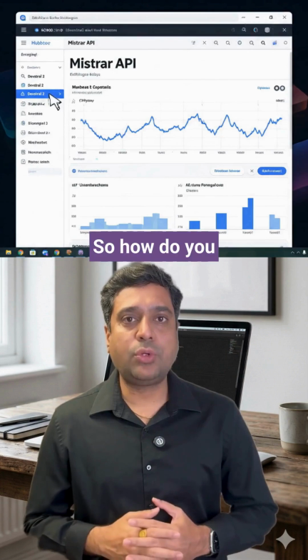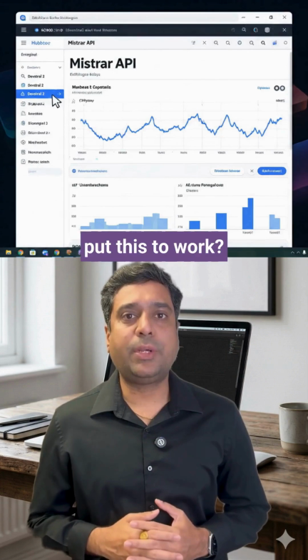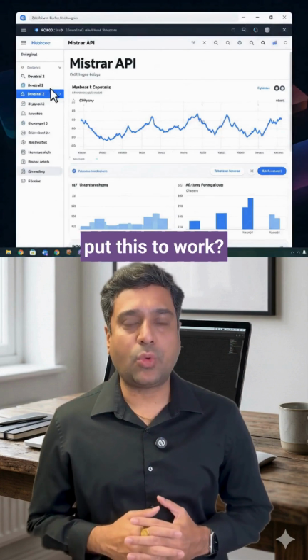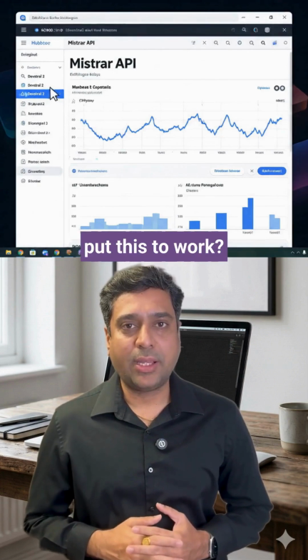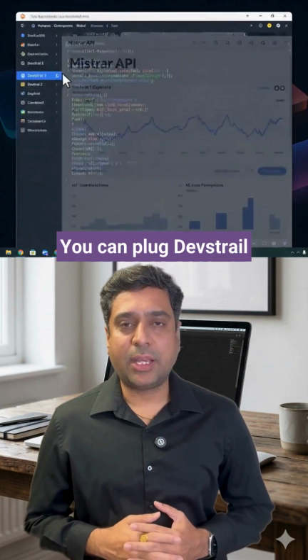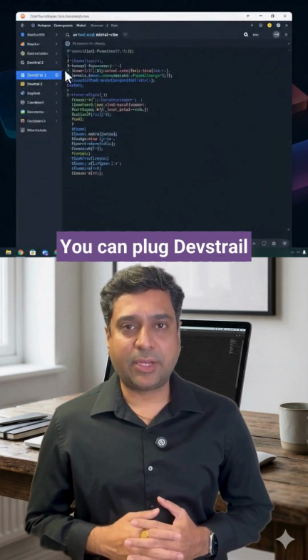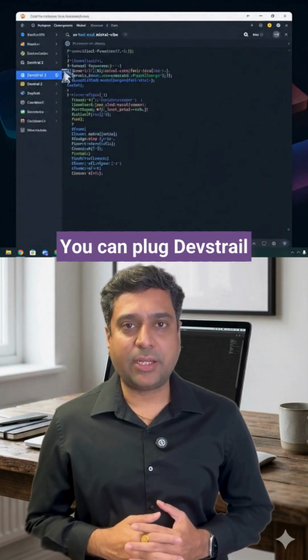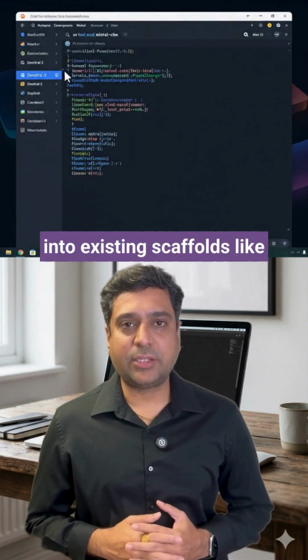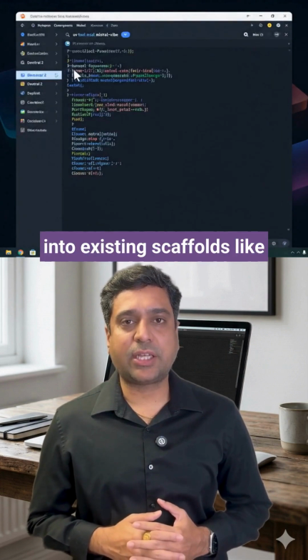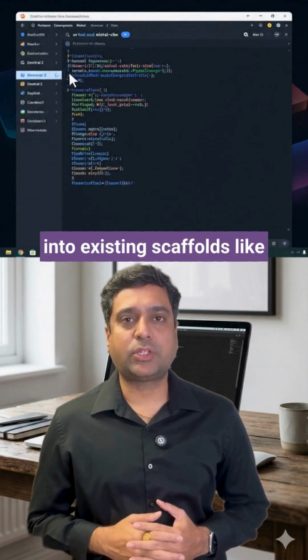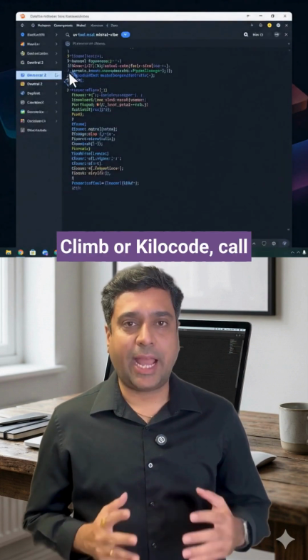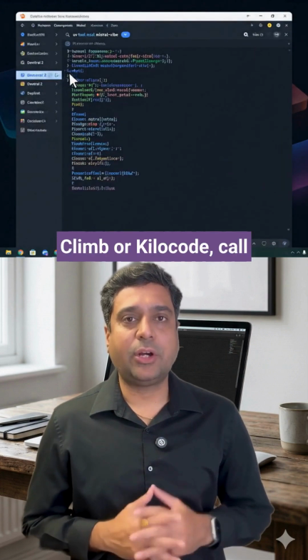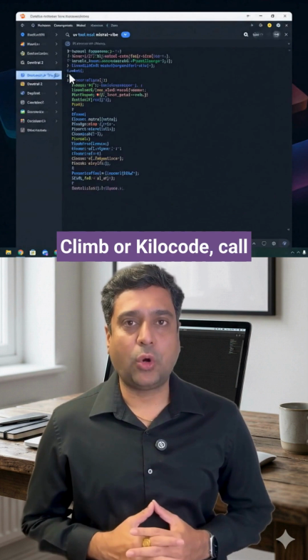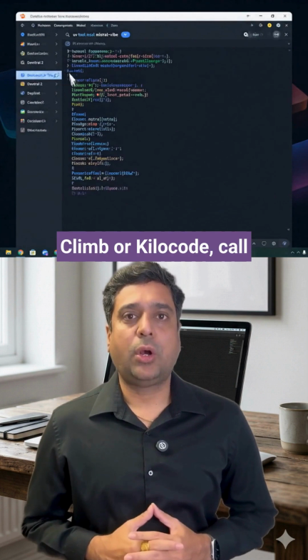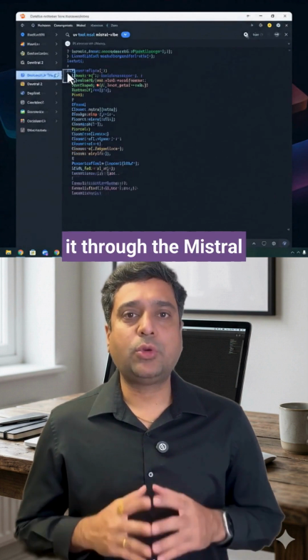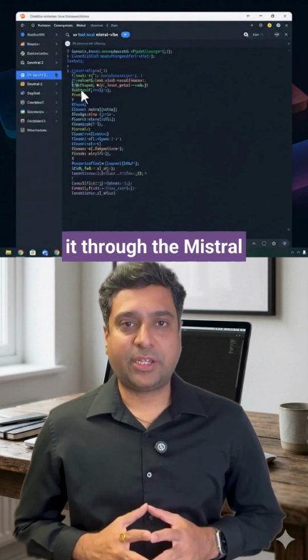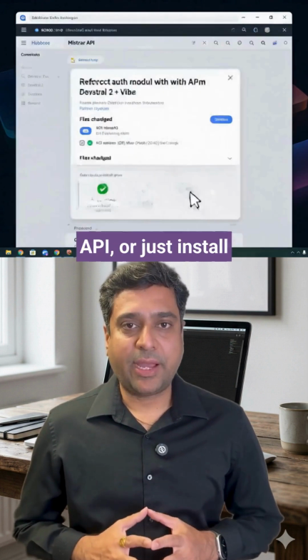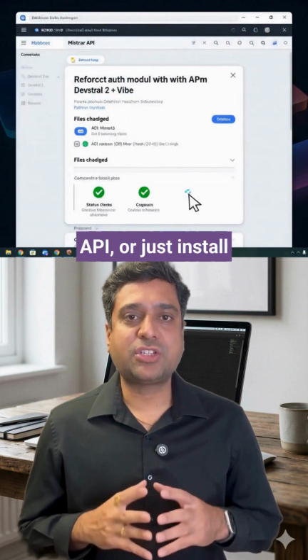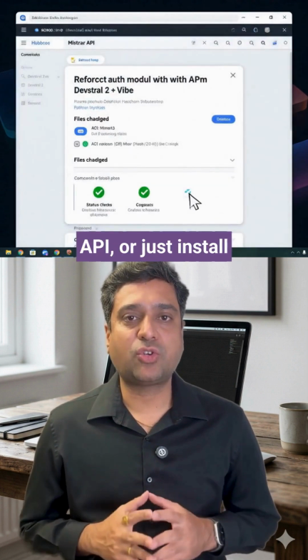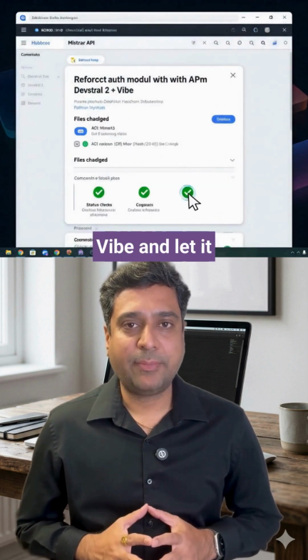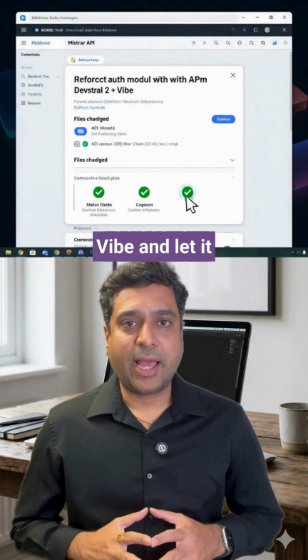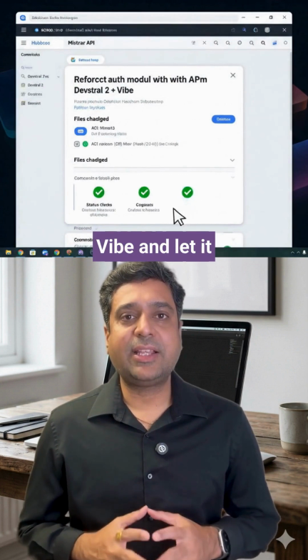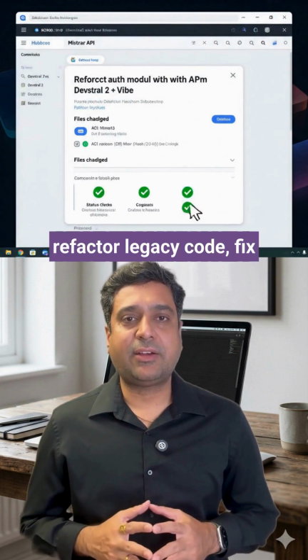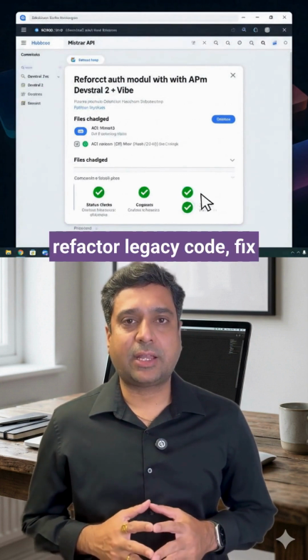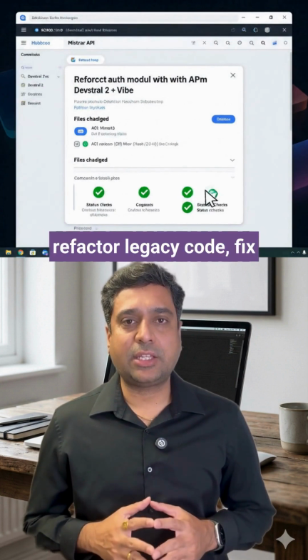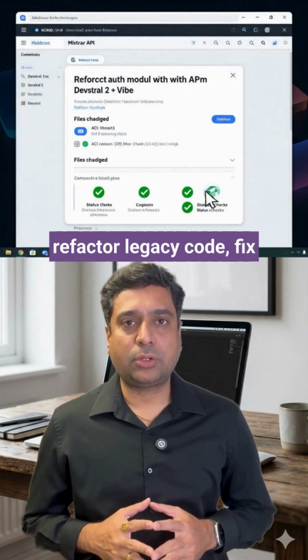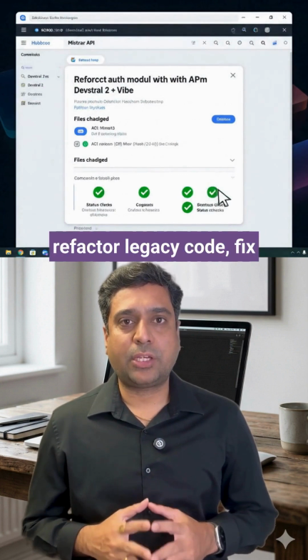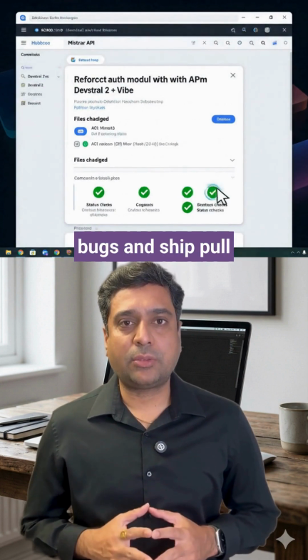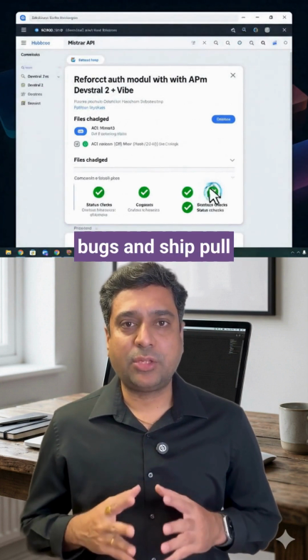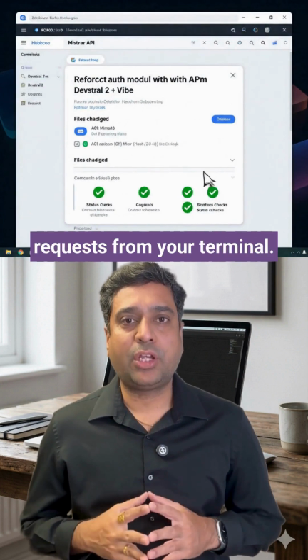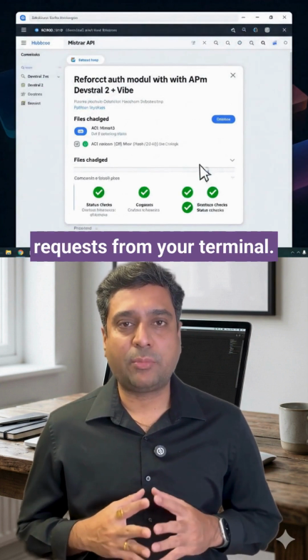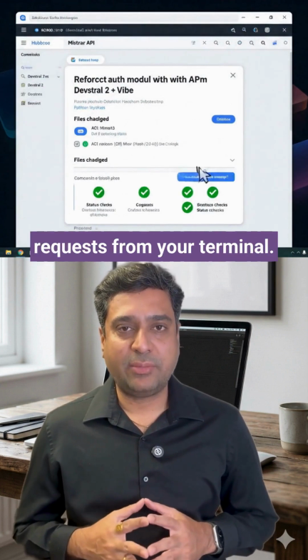How do you put this to work? You can plug Devstral into existing scaffolds like Cline or Kilocode, call it through the Mistral API, or just install Vibe and let it refactor legacy code, fix bugs, and ship pull requests from your terminal.